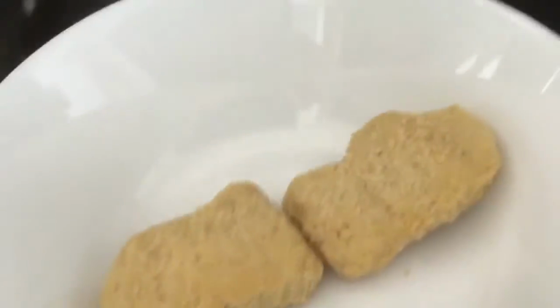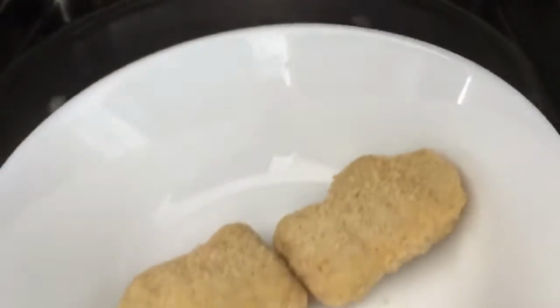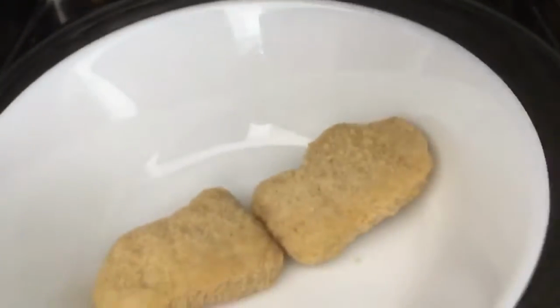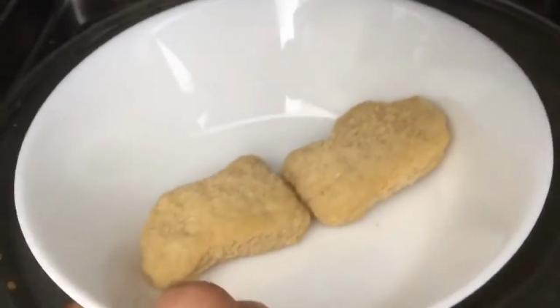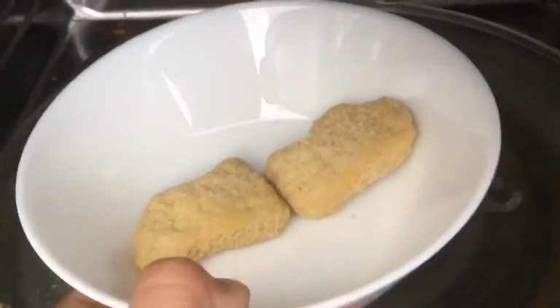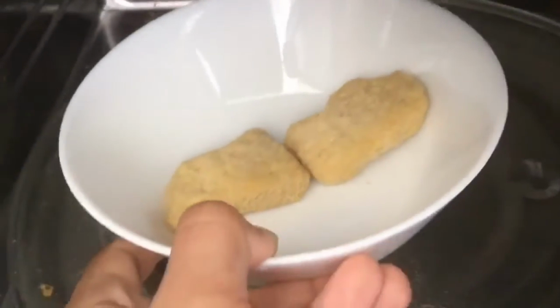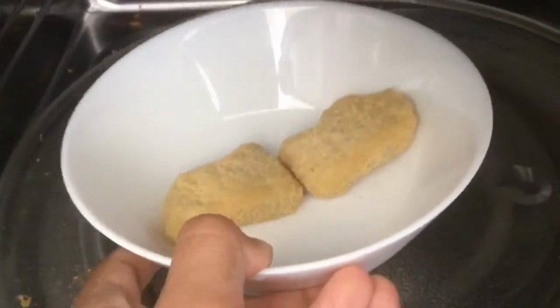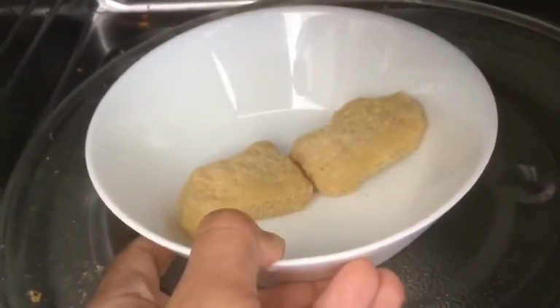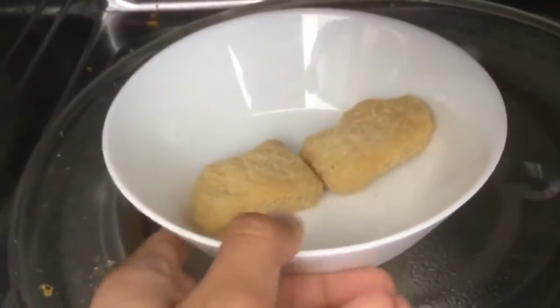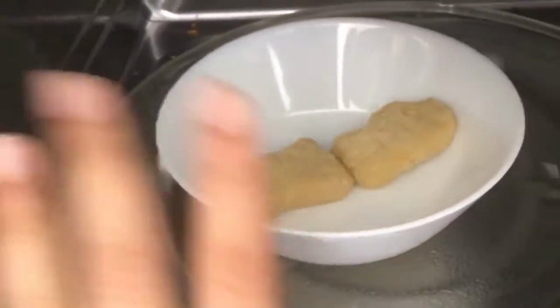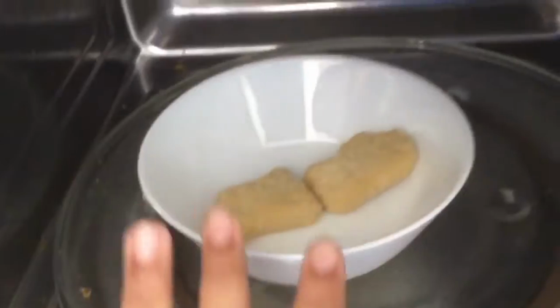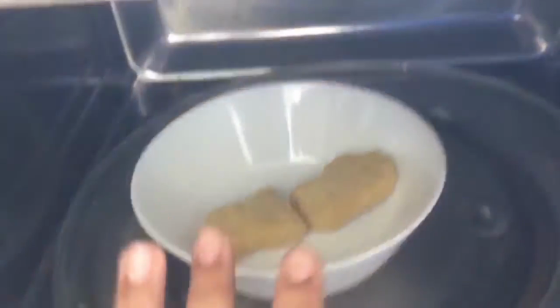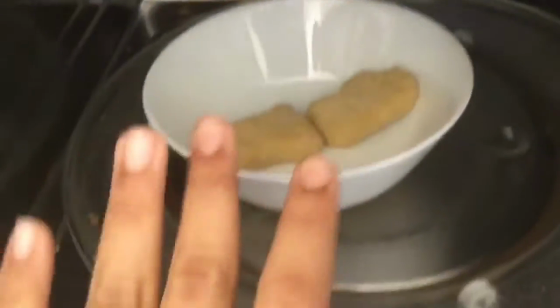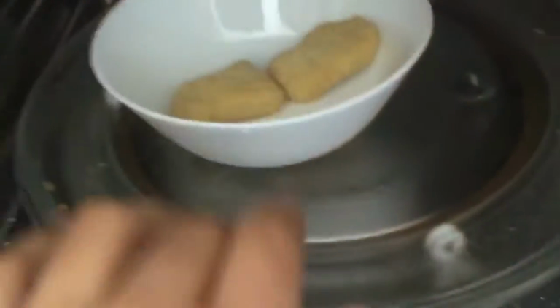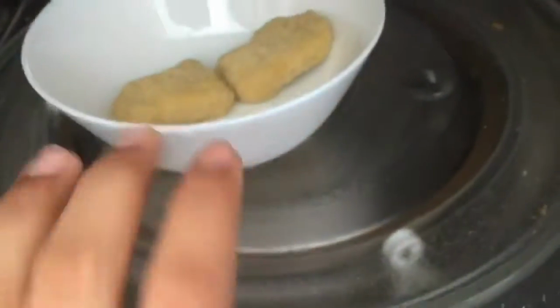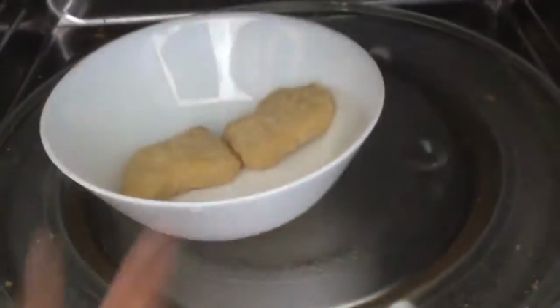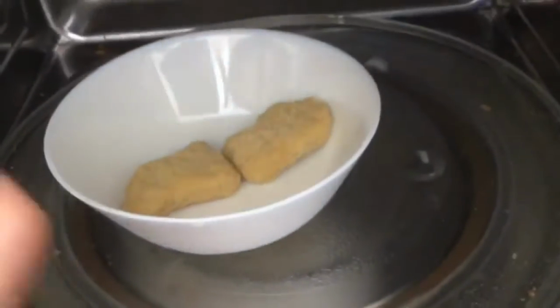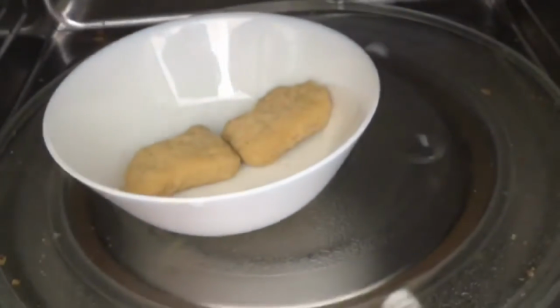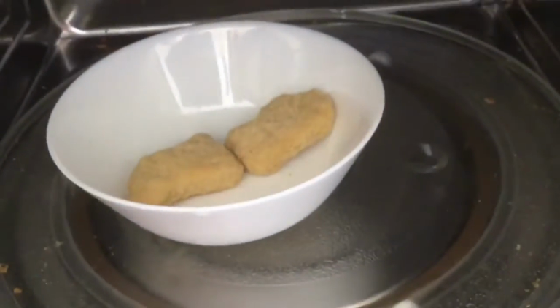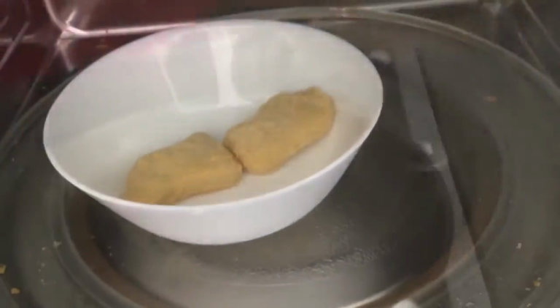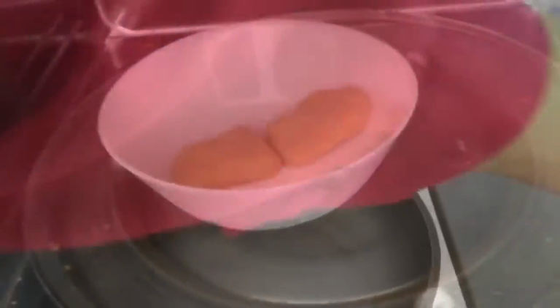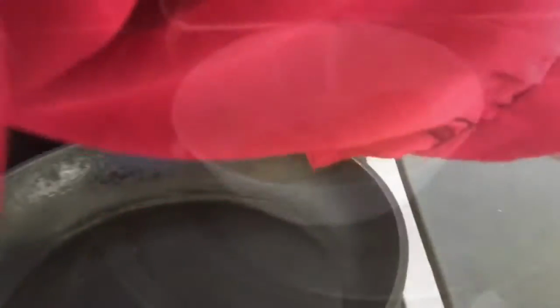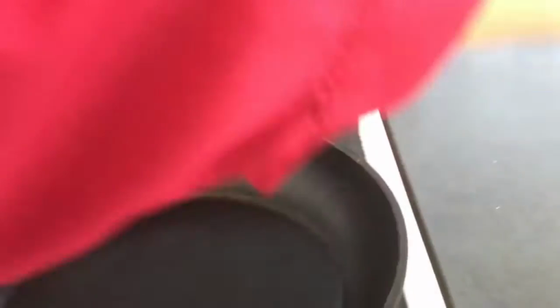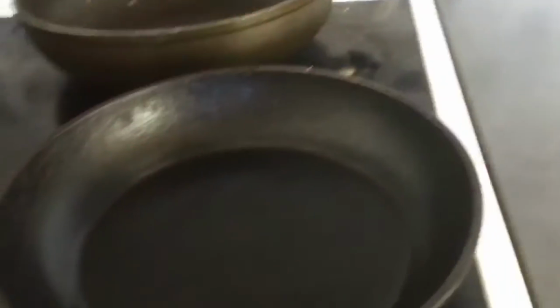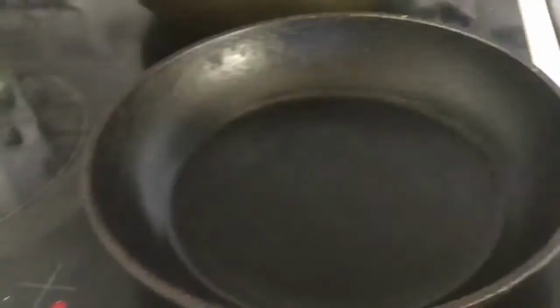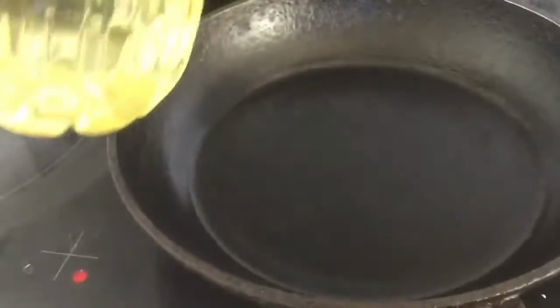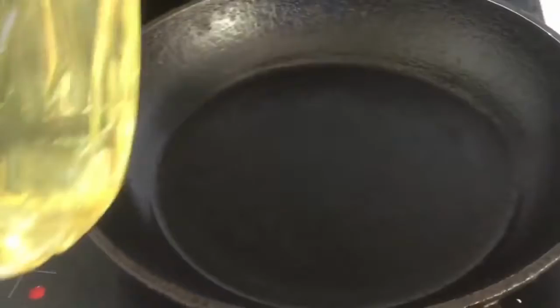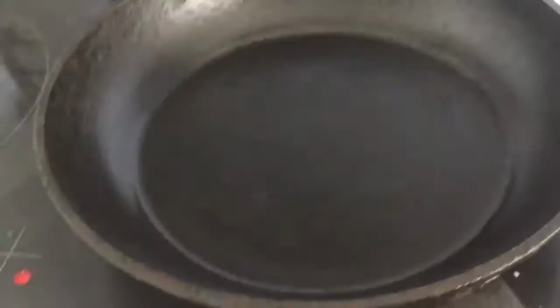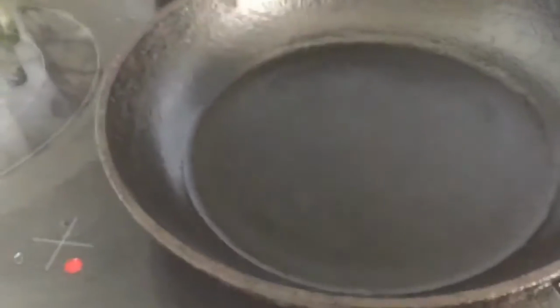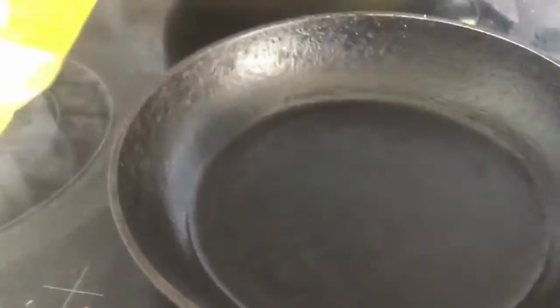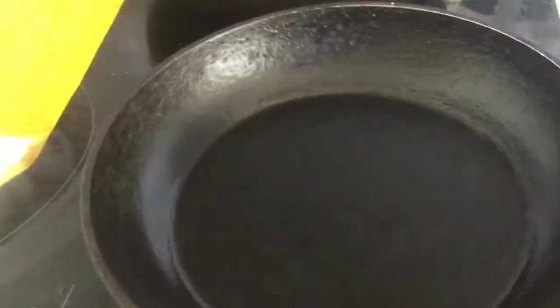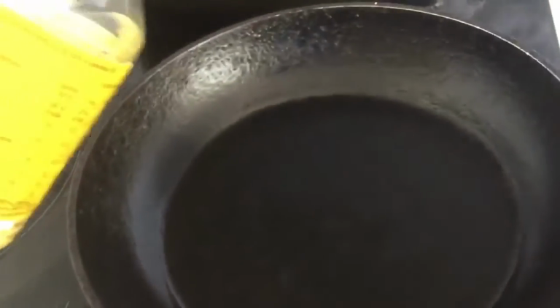Now we need to put the chicken nuggets in the microwave to cool down, like, you know what I mean. After that, we need to put some oil on the frying pan.